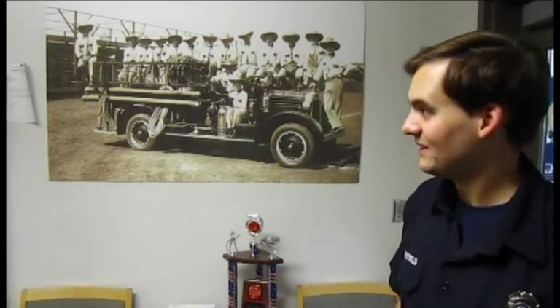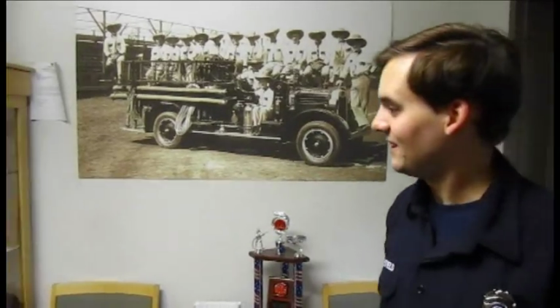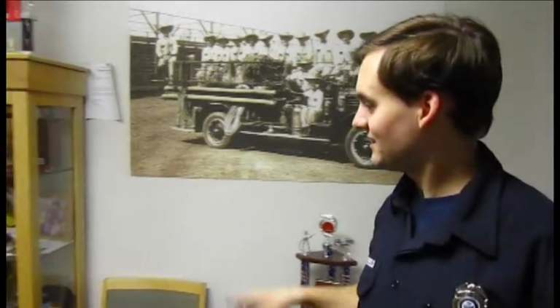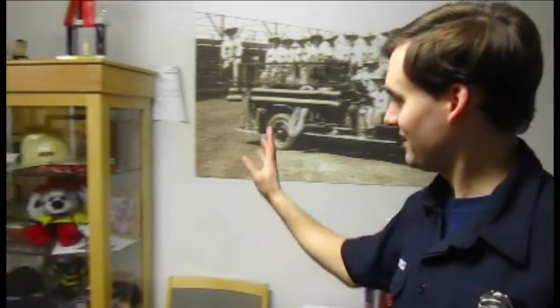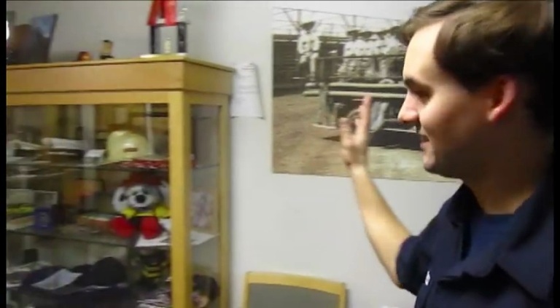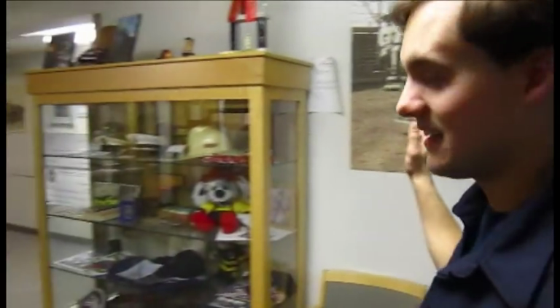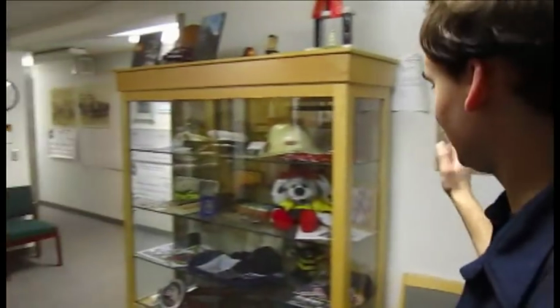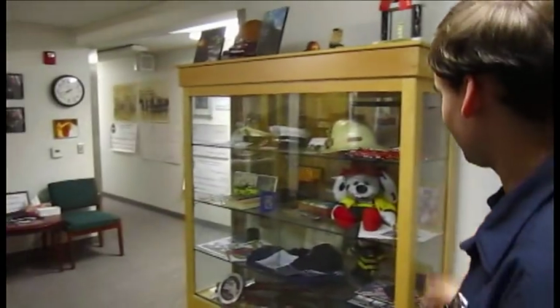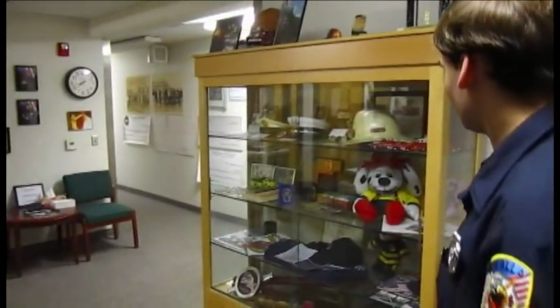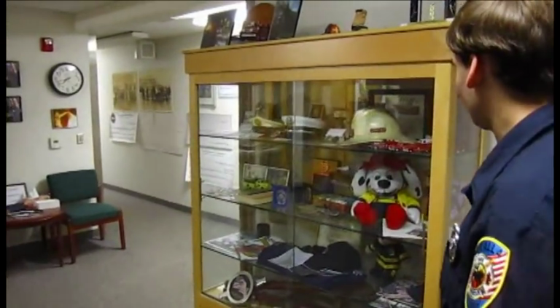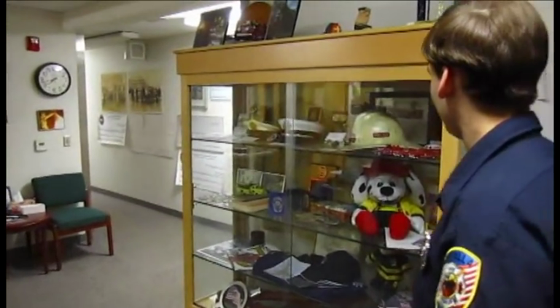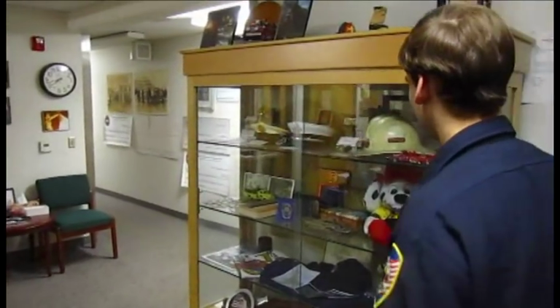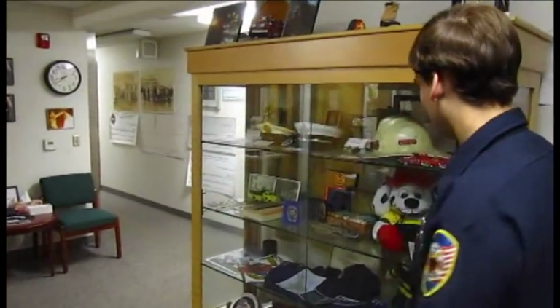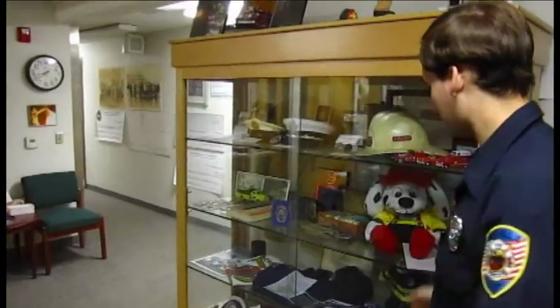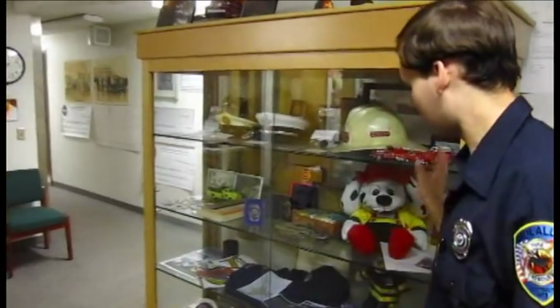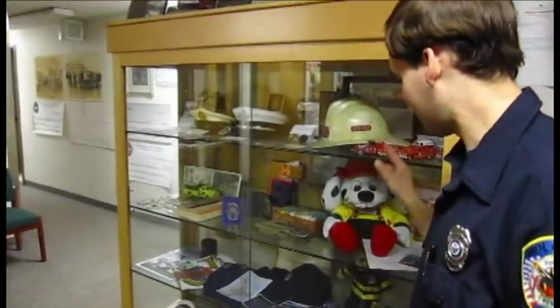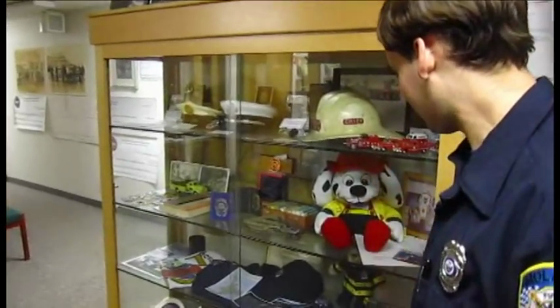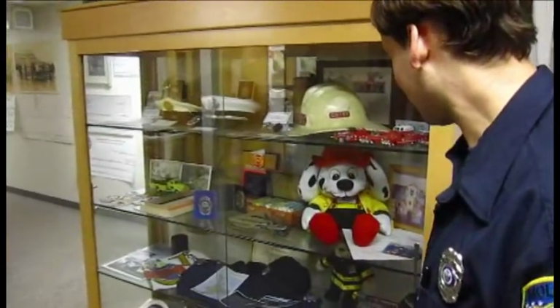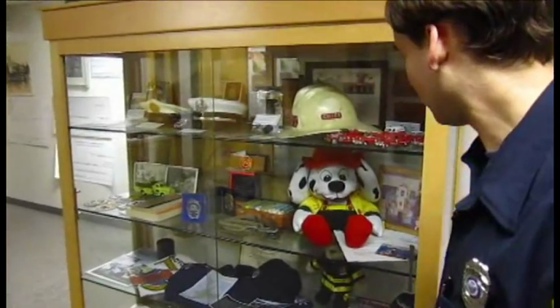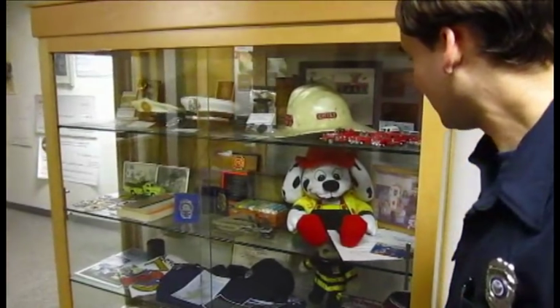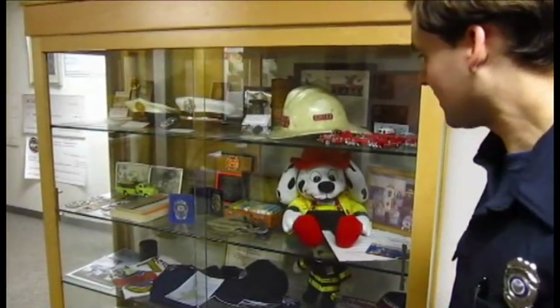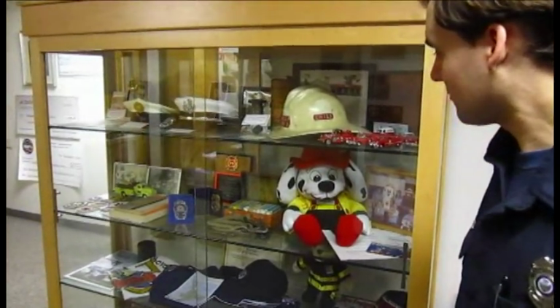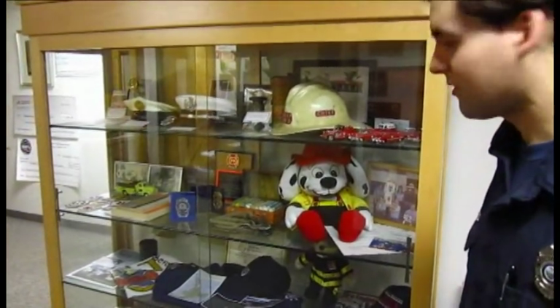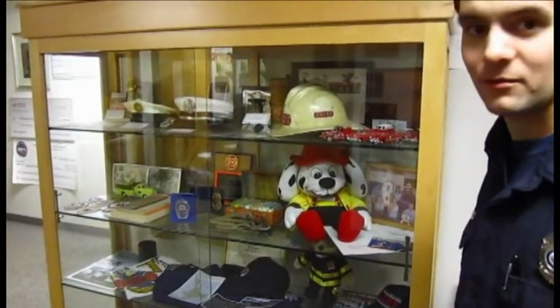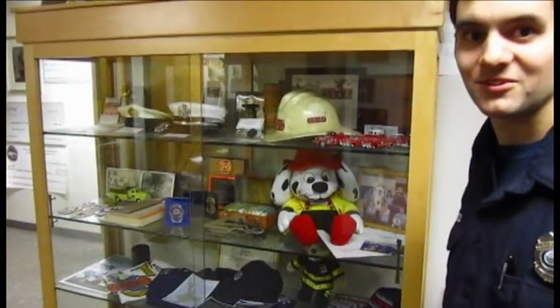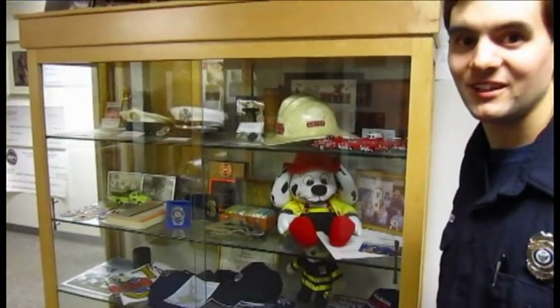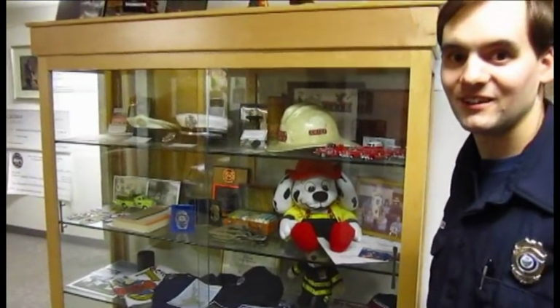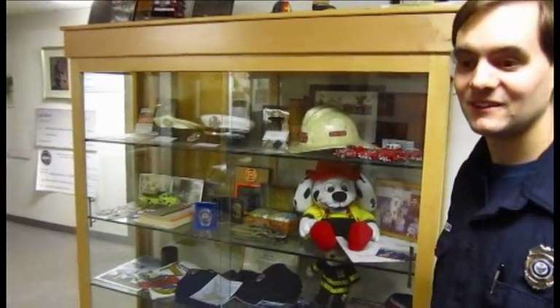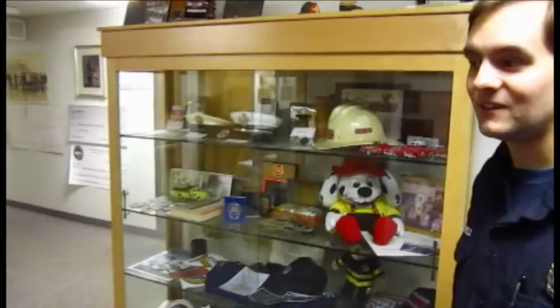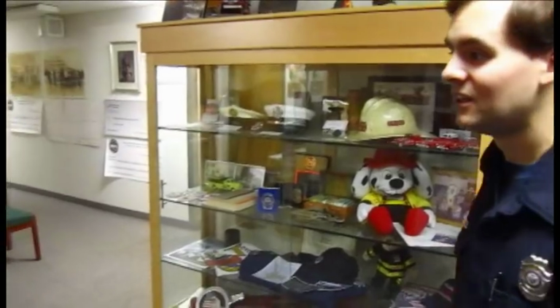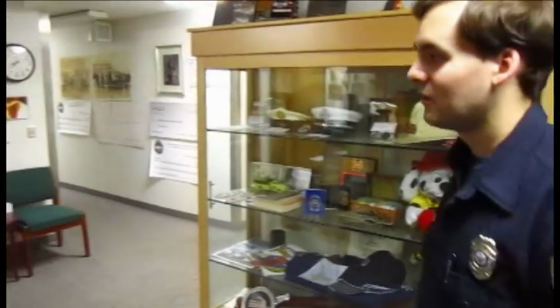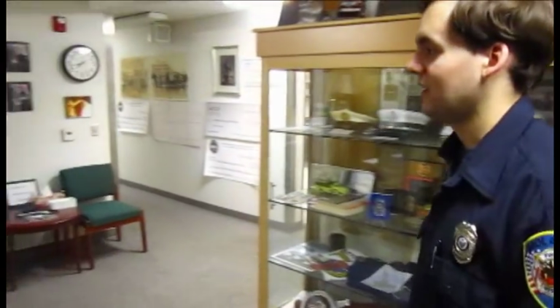This display case just has a bunch of different old memorabilia from former chiefs and other things from the fire department's history.